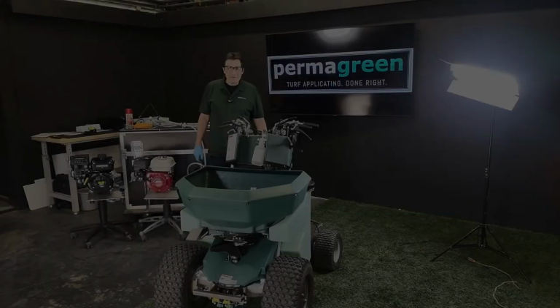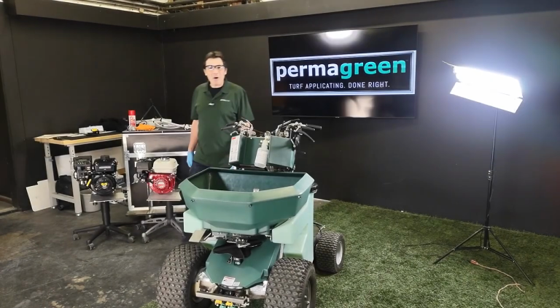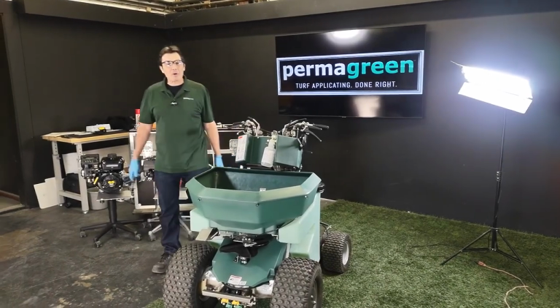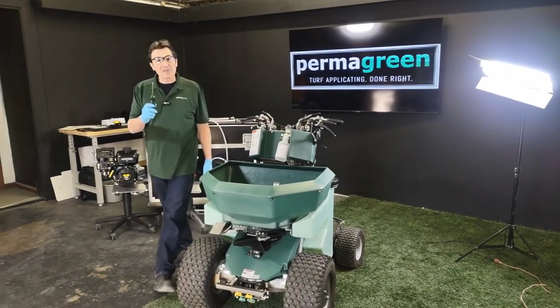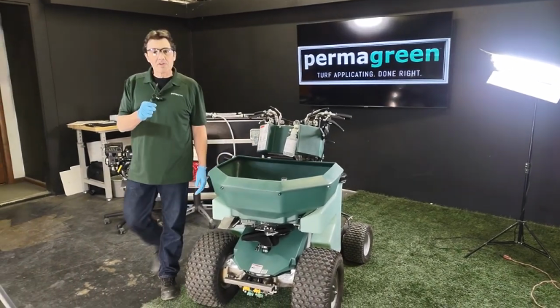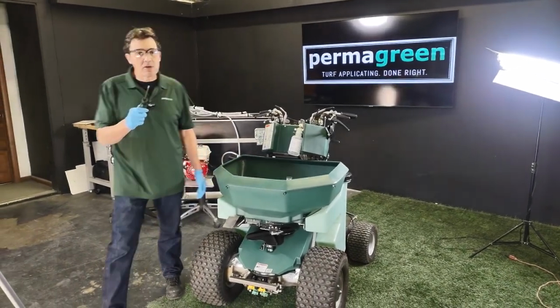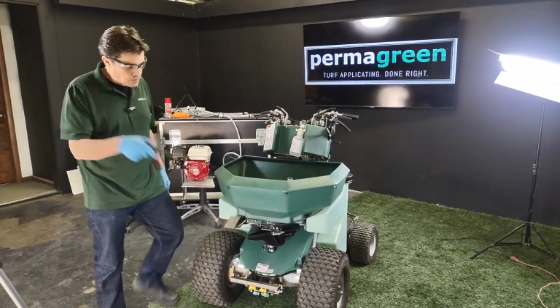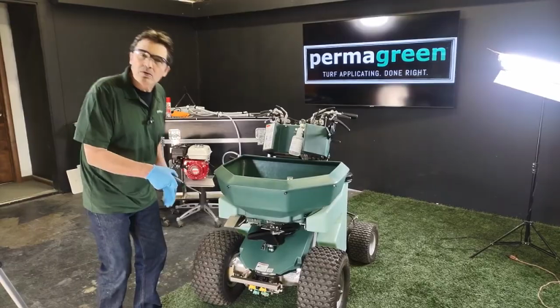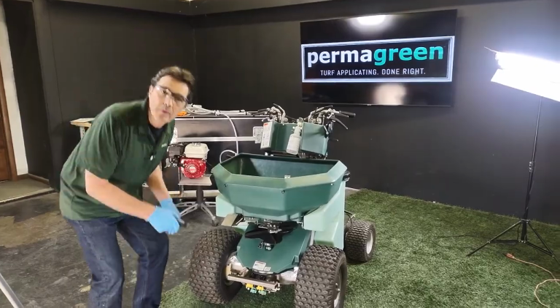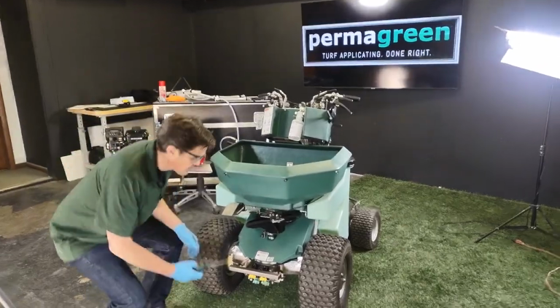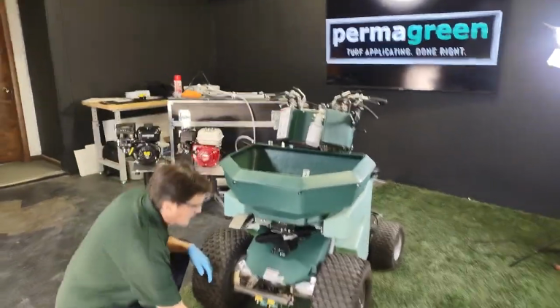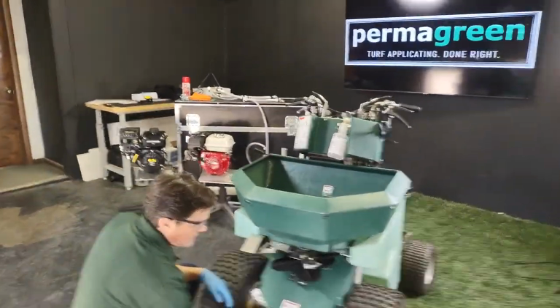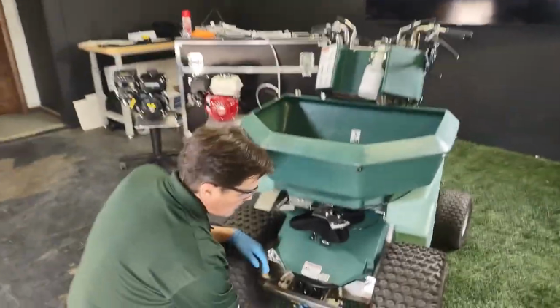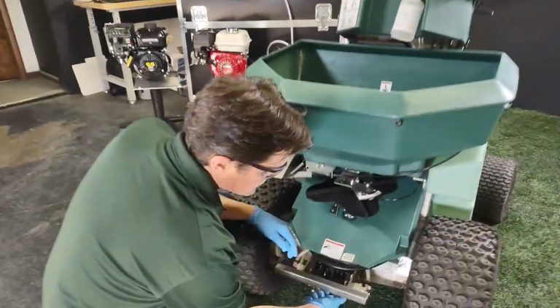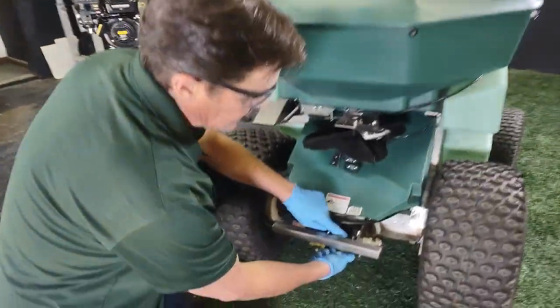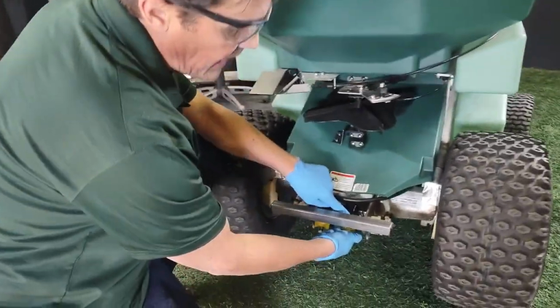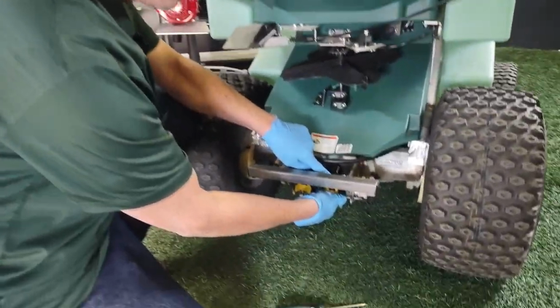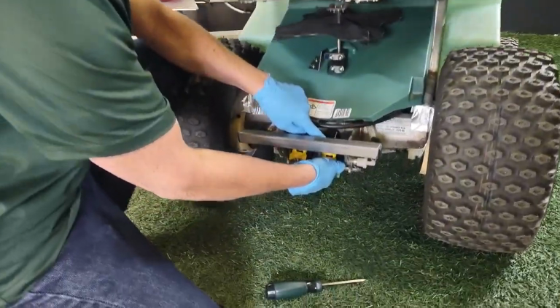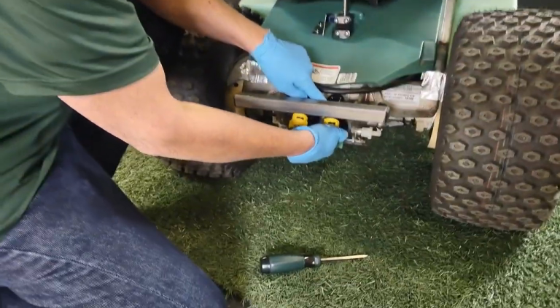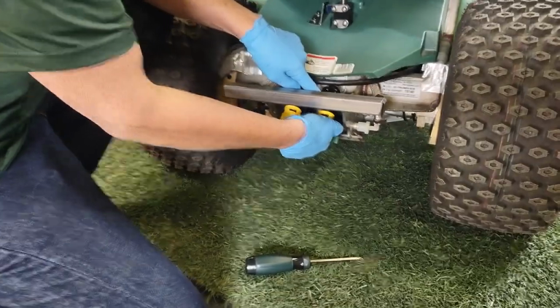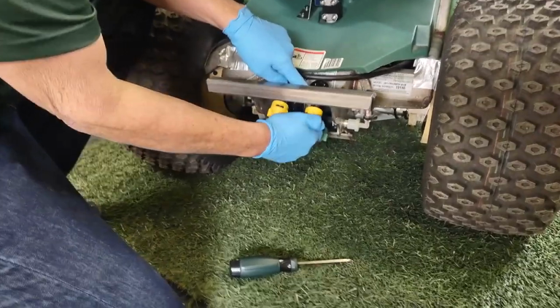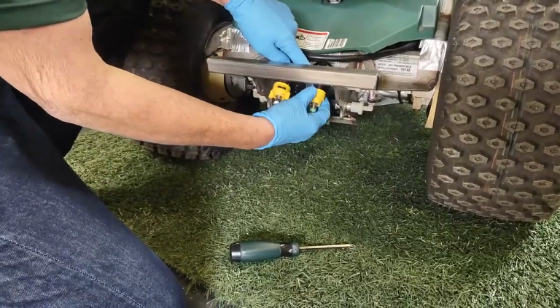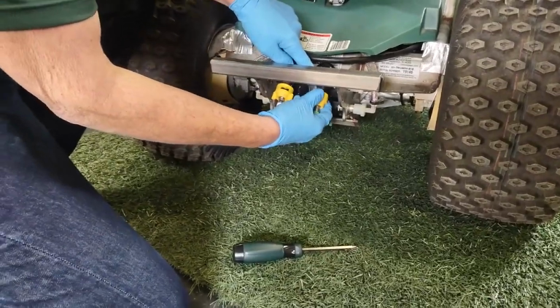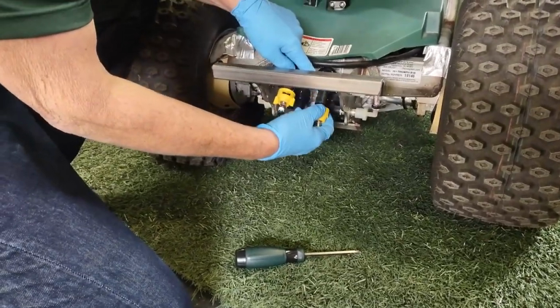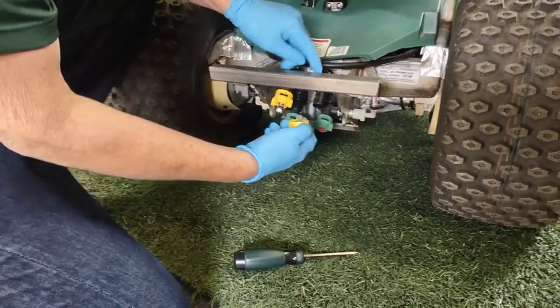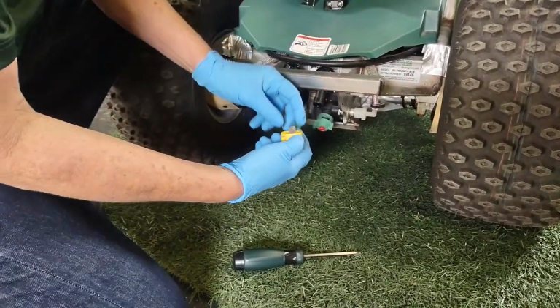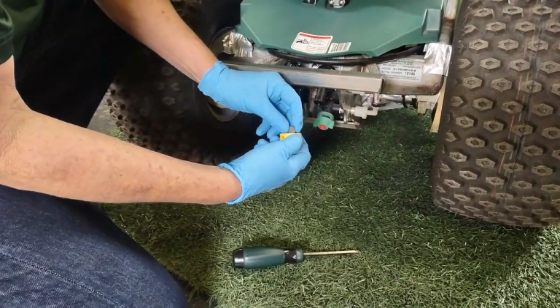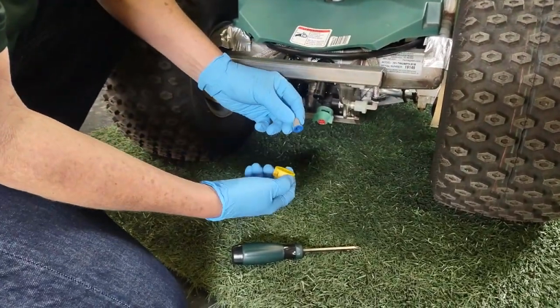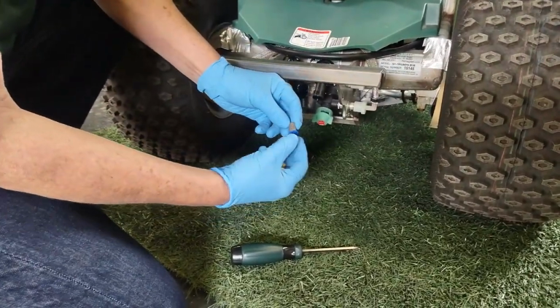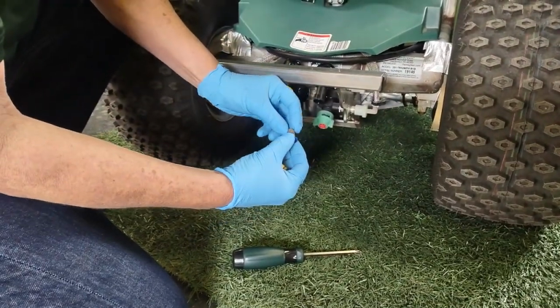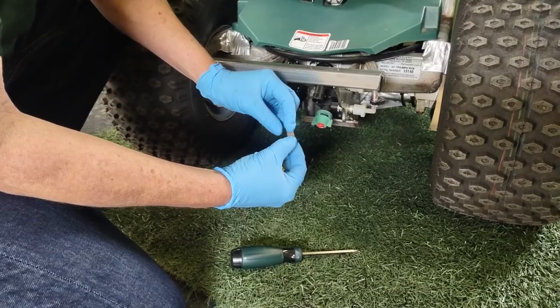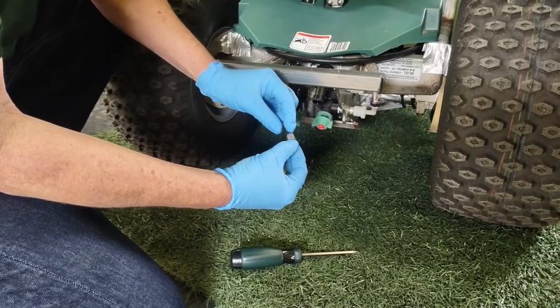From the Tech Department of Permagreen — you're still having a spray issue. Let's go down to the front of the machine here. This is the high wide nozzle on your Triumph. Take that cap off. That 50 mesh screen there could be clogged.